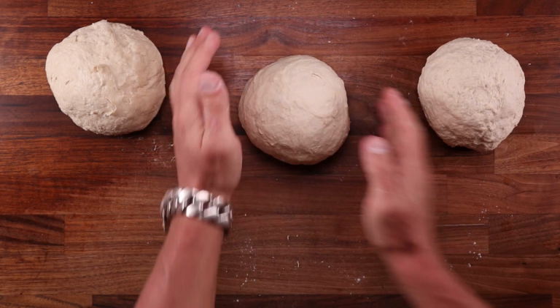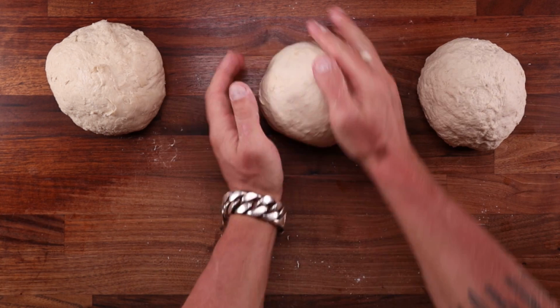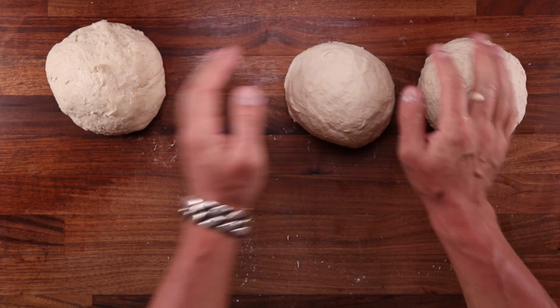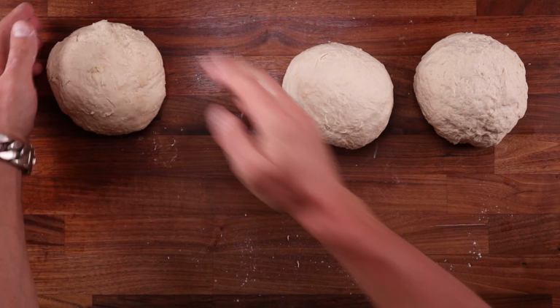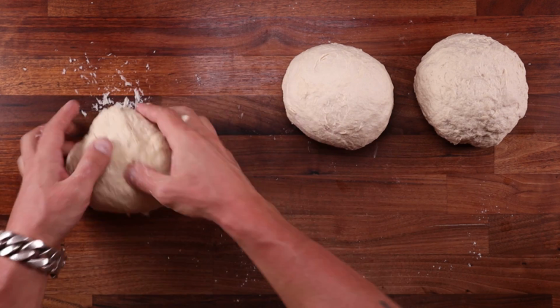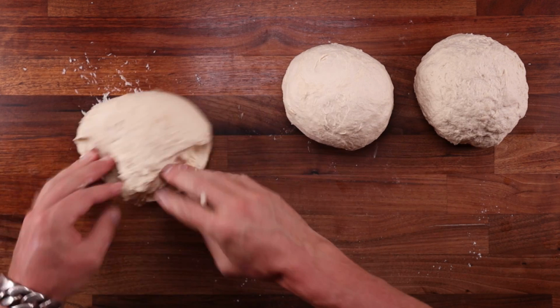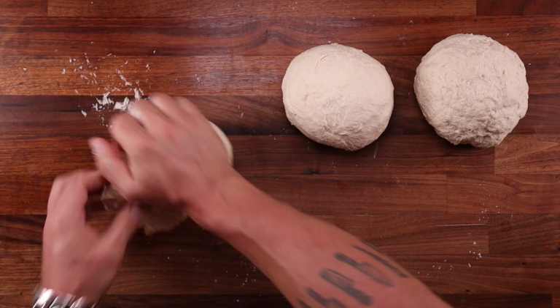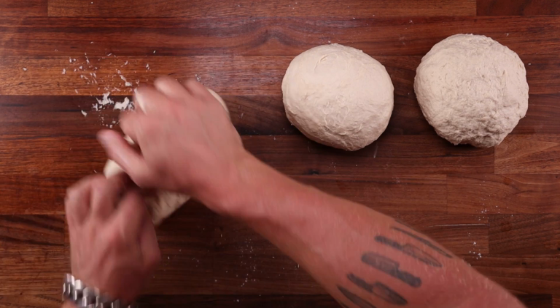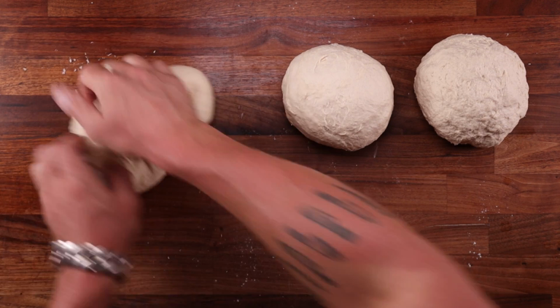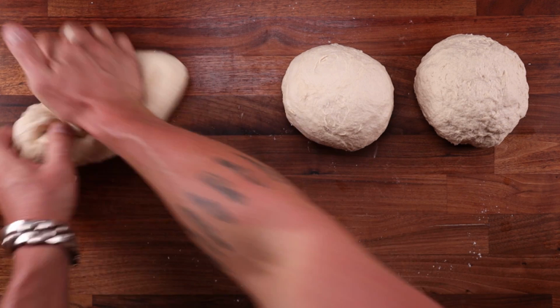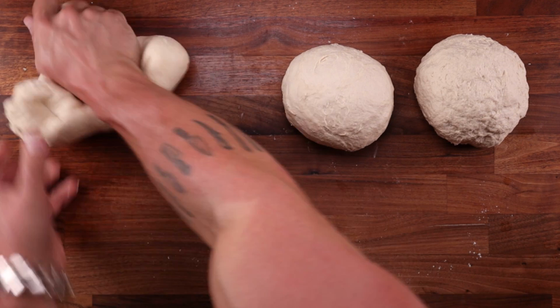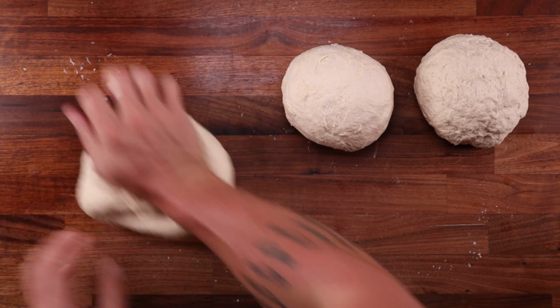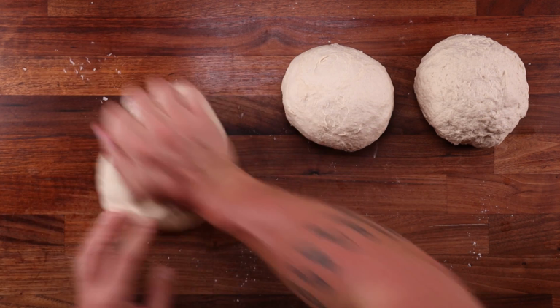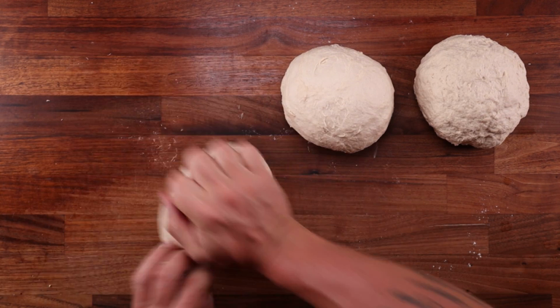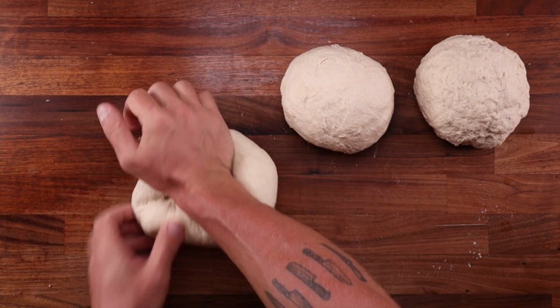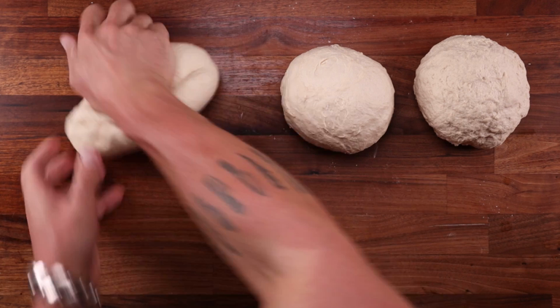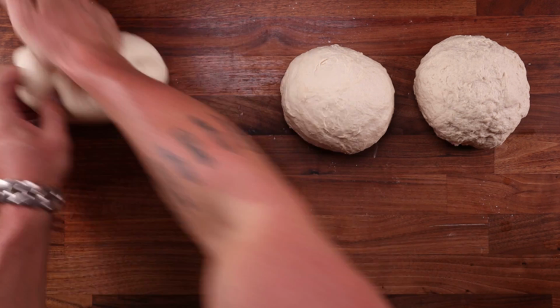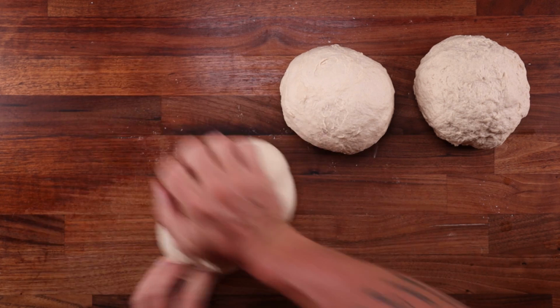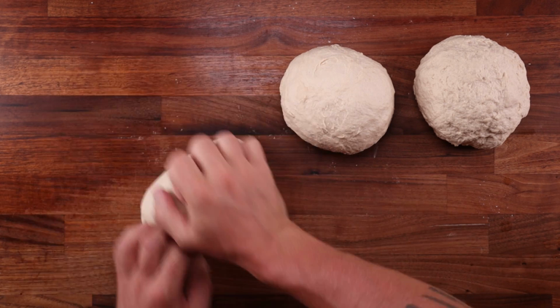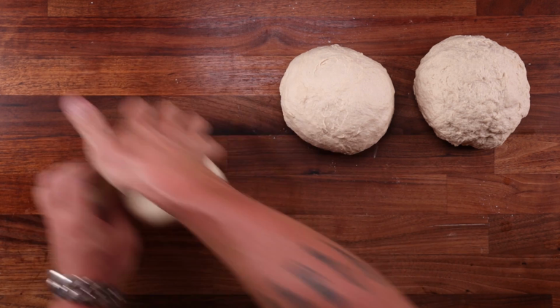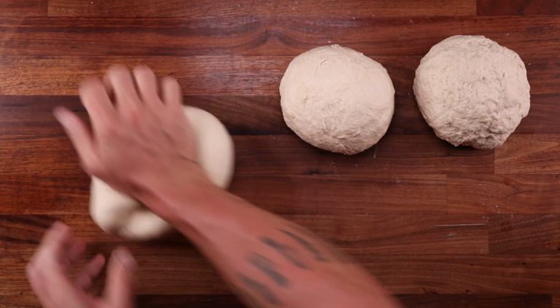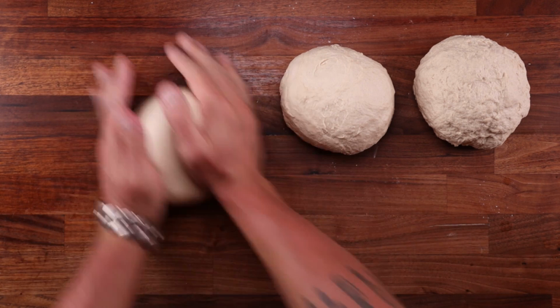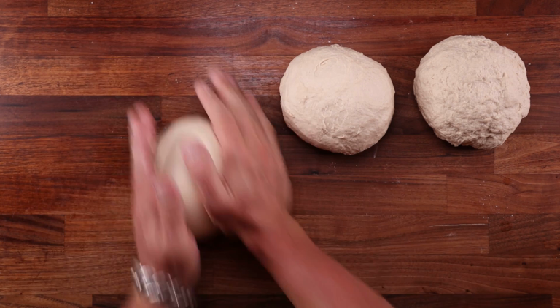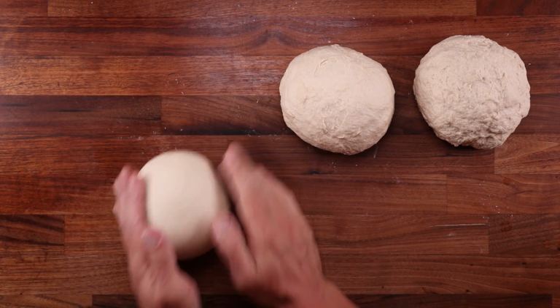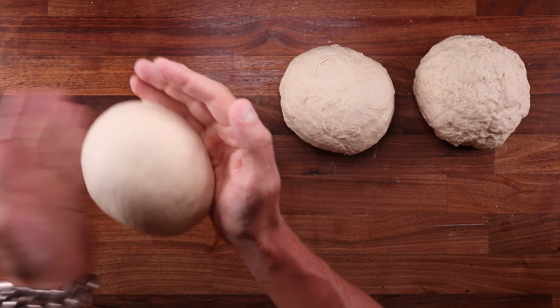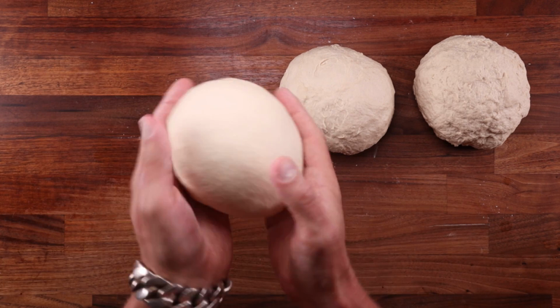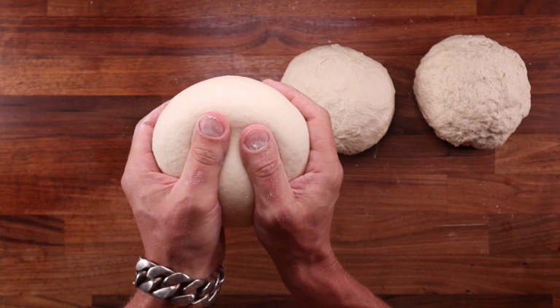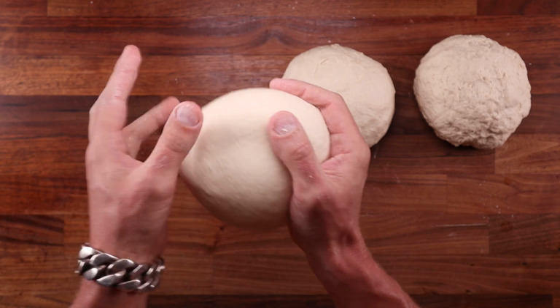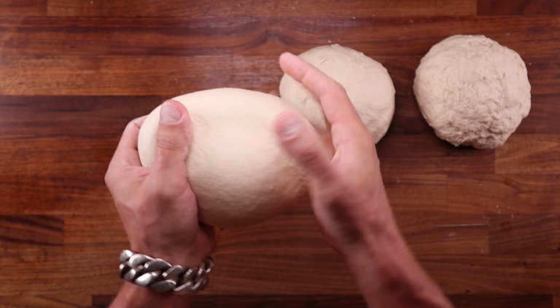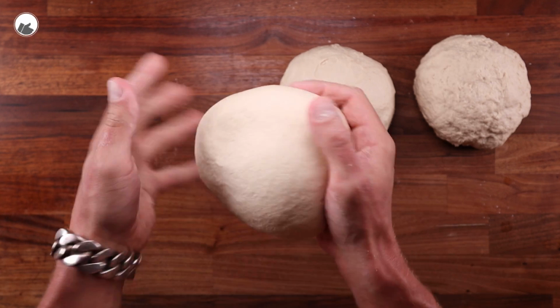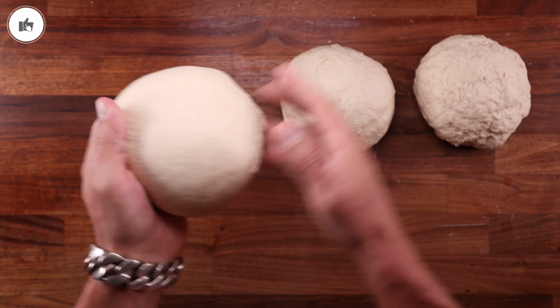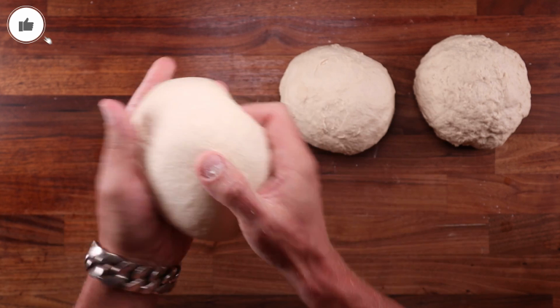Oxygen is needed for gluten development, so oxidizing the dough technically speeds up gluten development, and that poses an advantage for bread factories. There is one issue with oxidization though — it can make the flour lose its flavor.